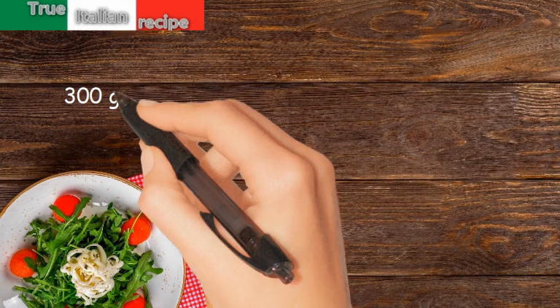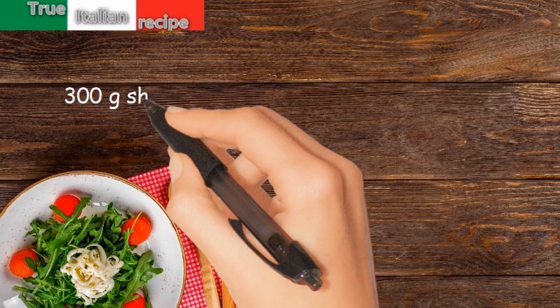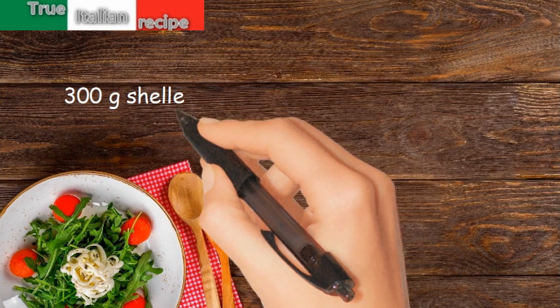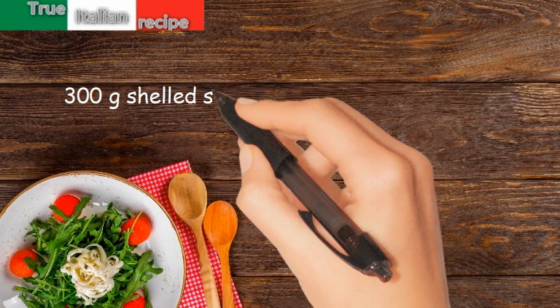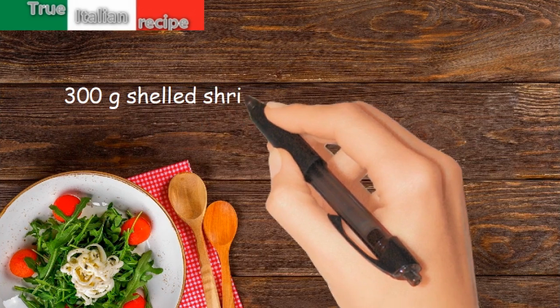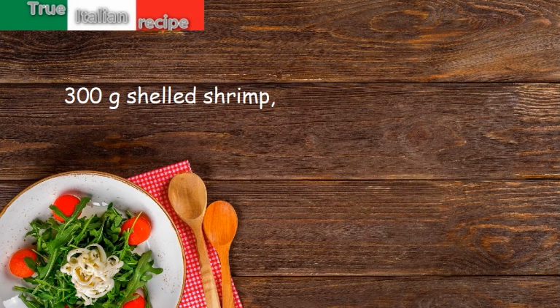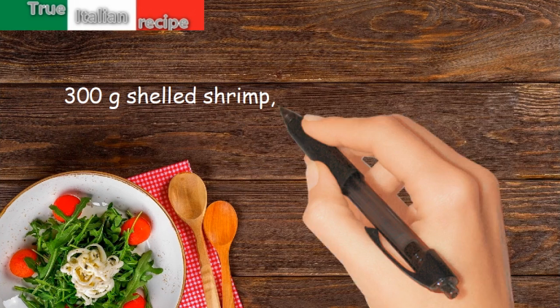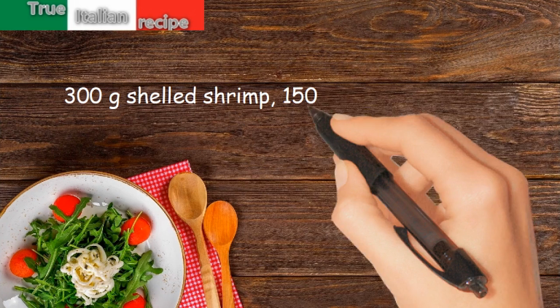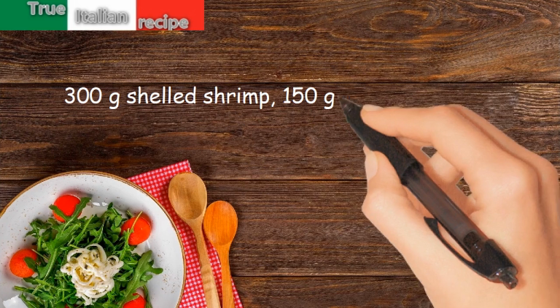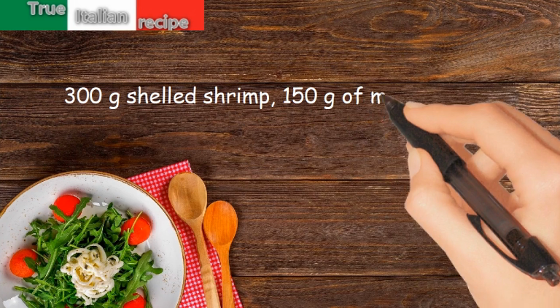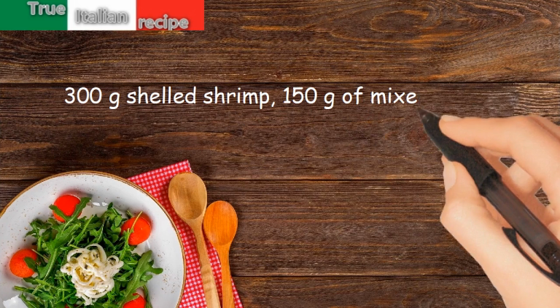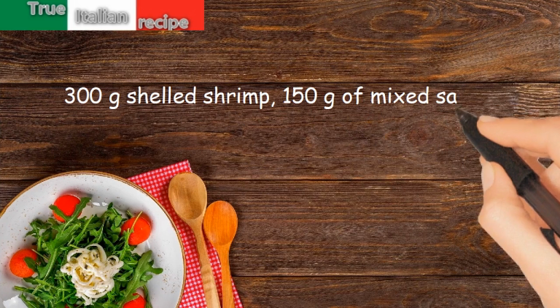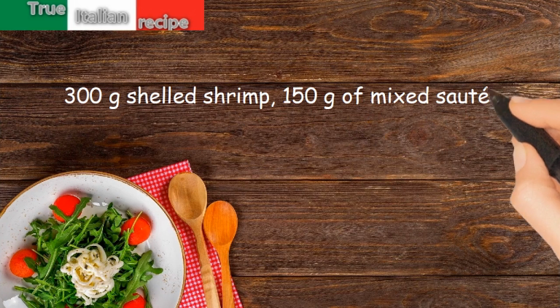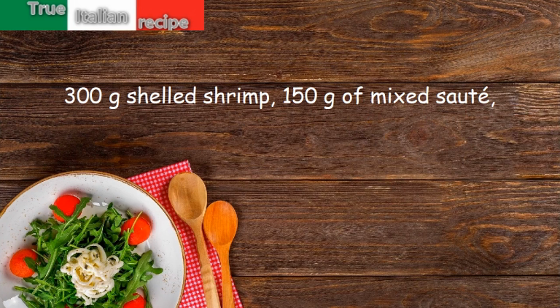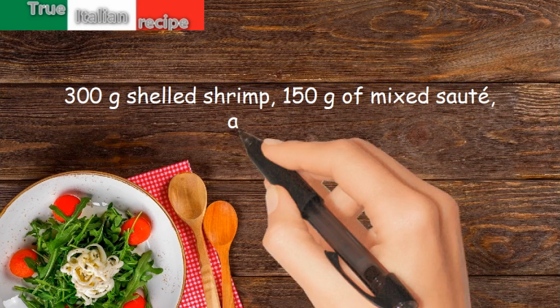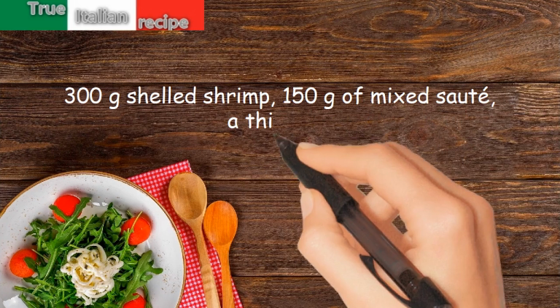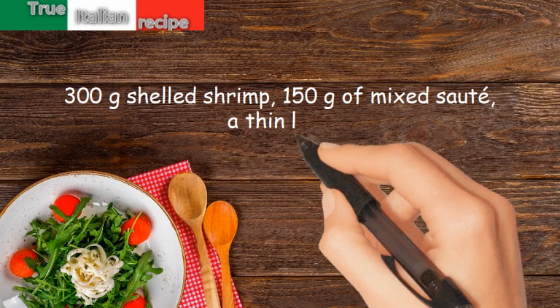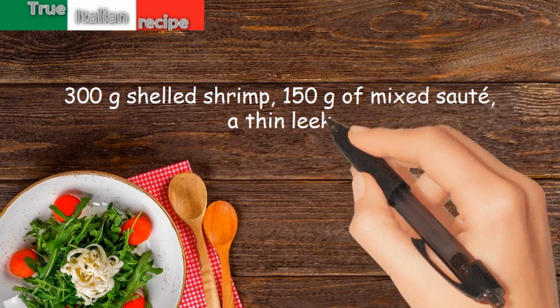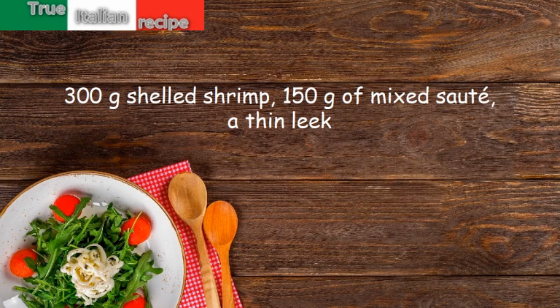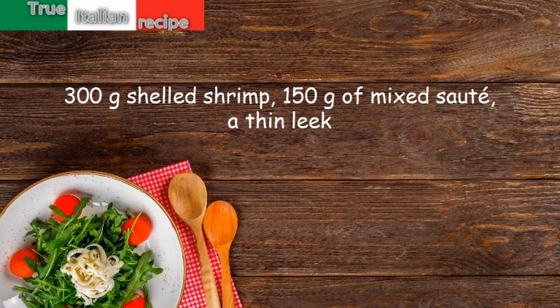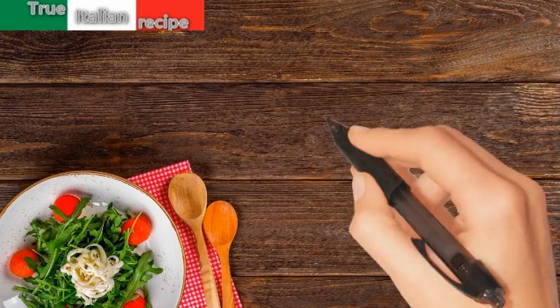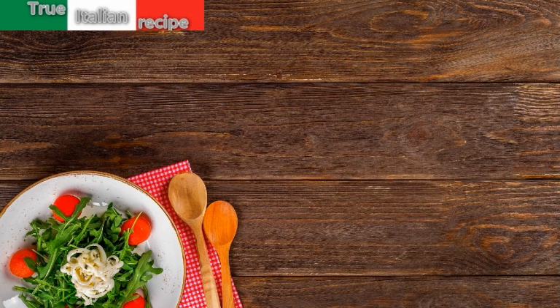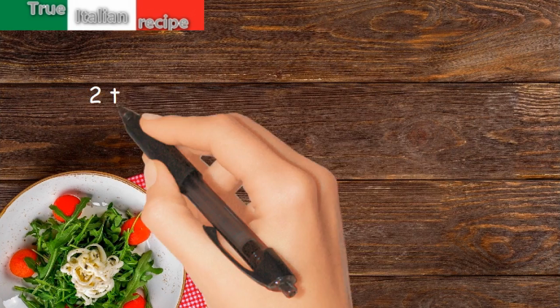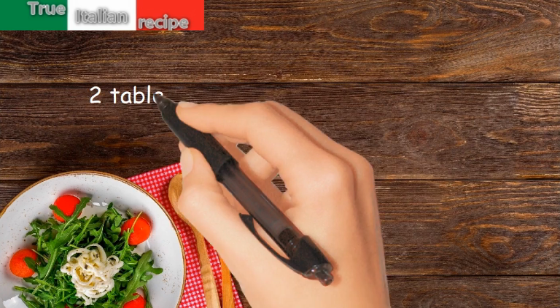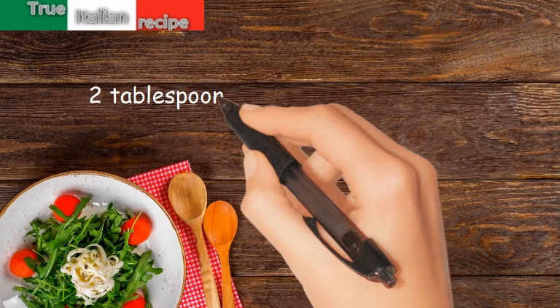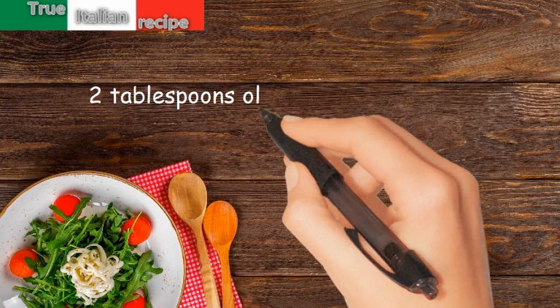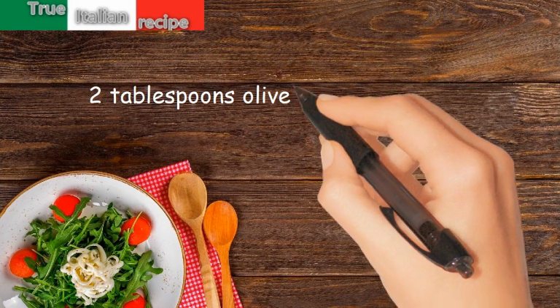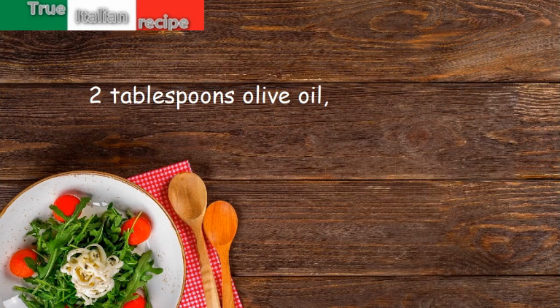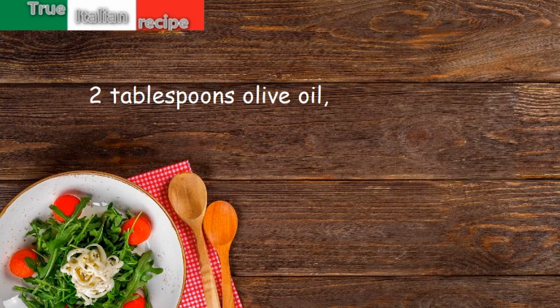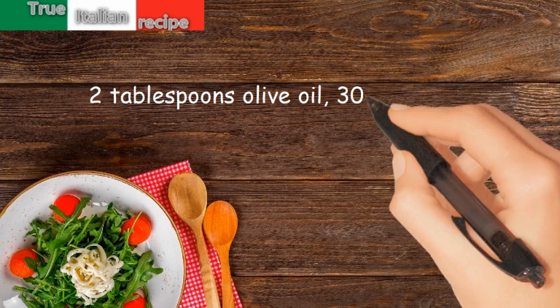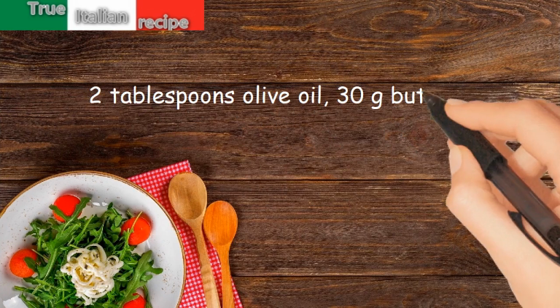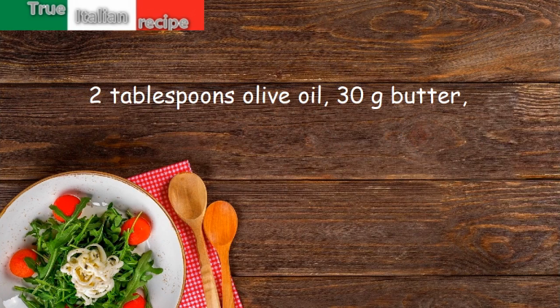300g shelled shrimp. 150g of mixed sauté. A thin leek. 2 tablespoons olive oil. 30g butter.